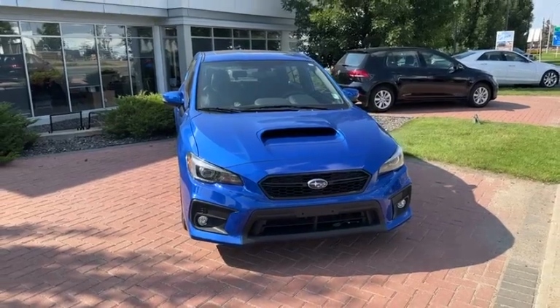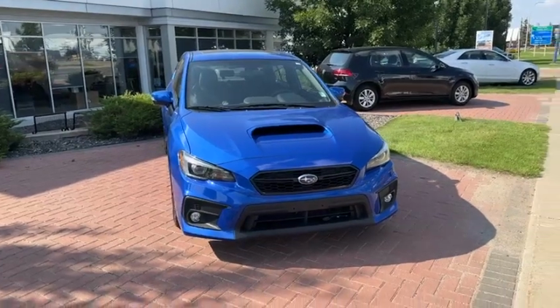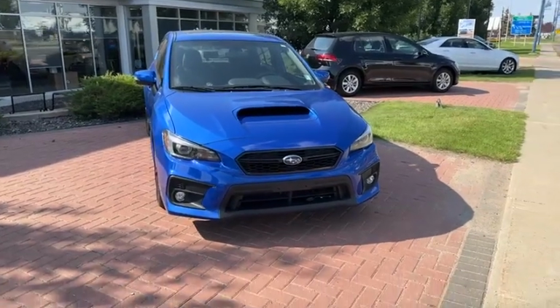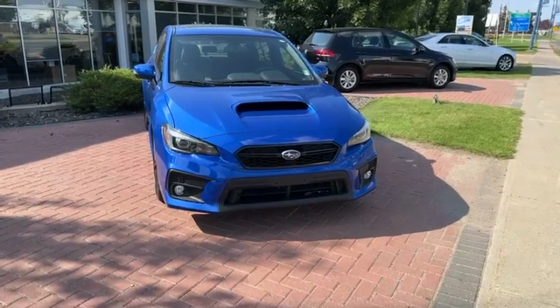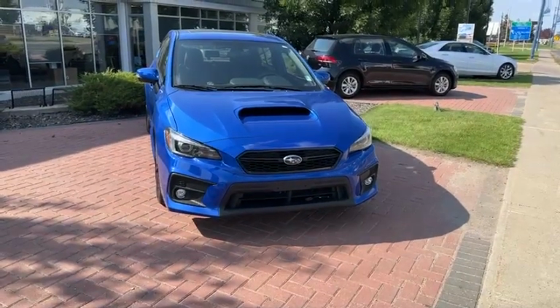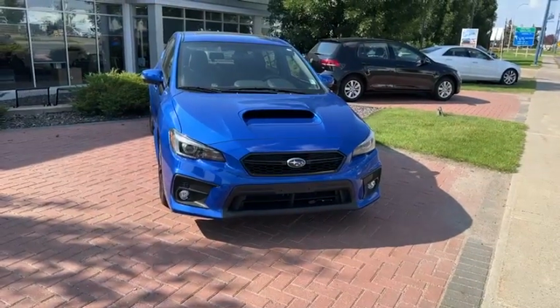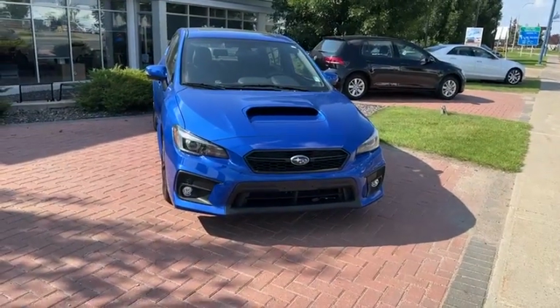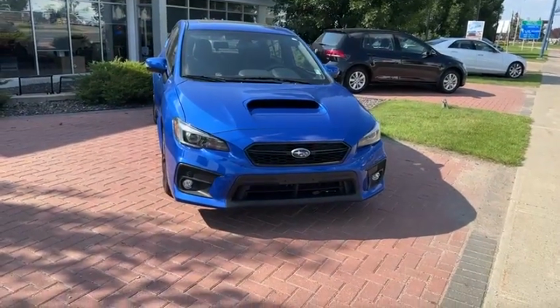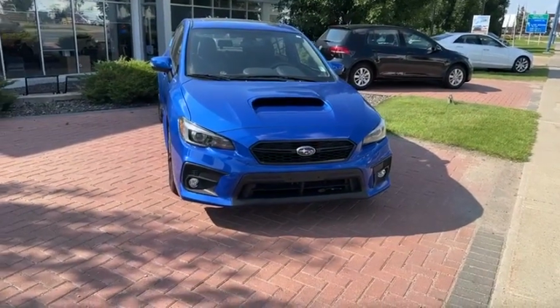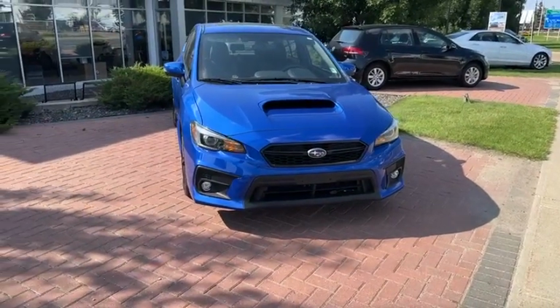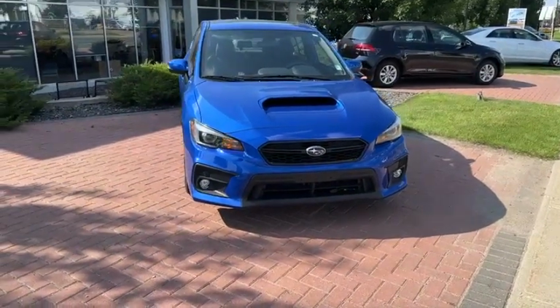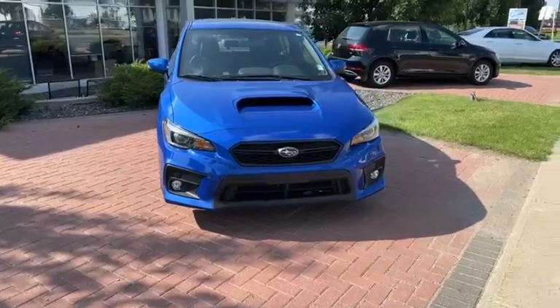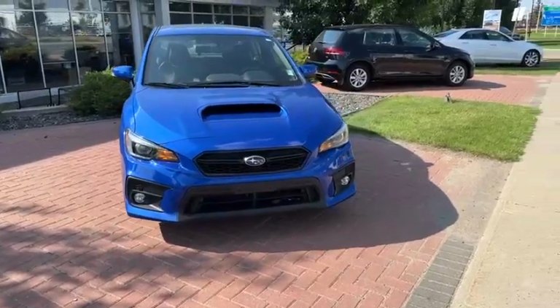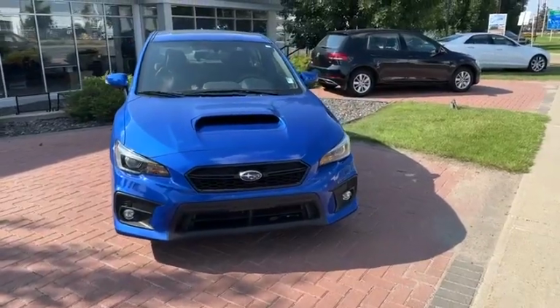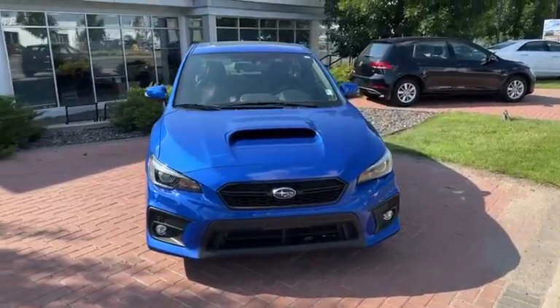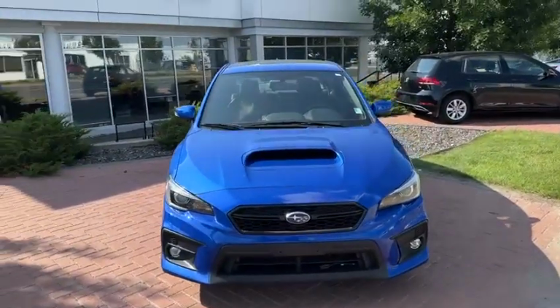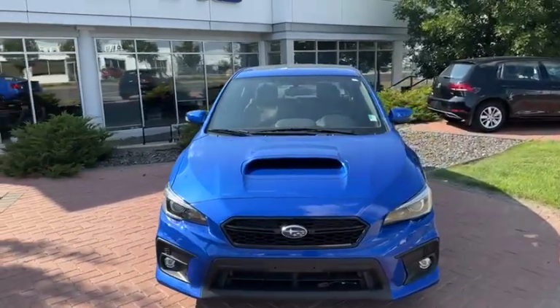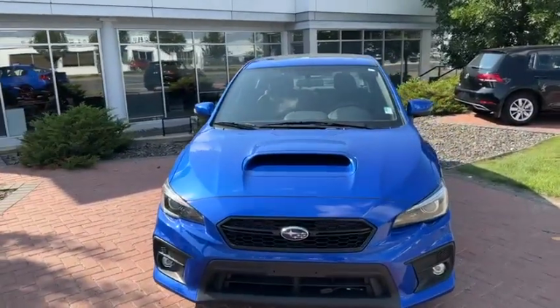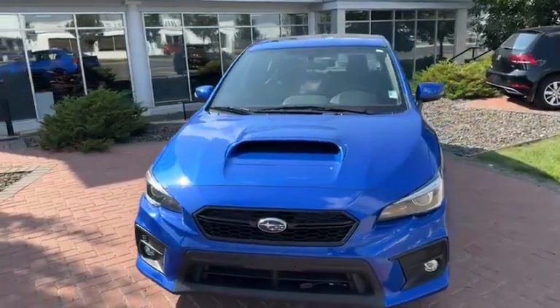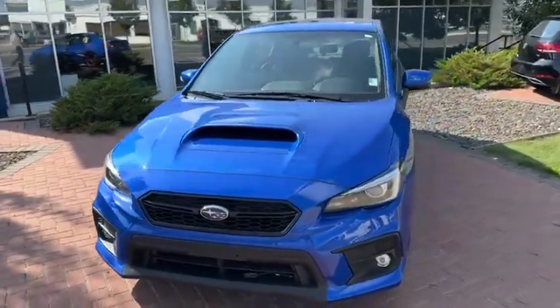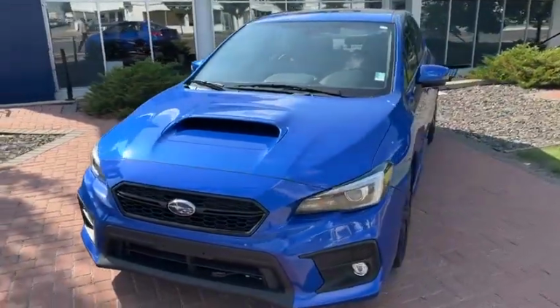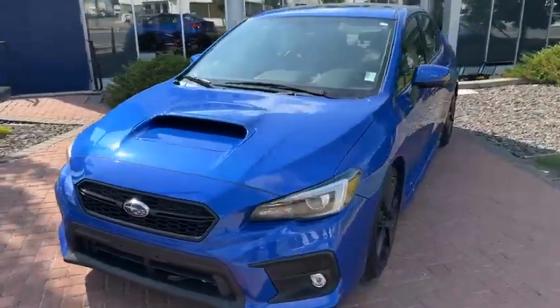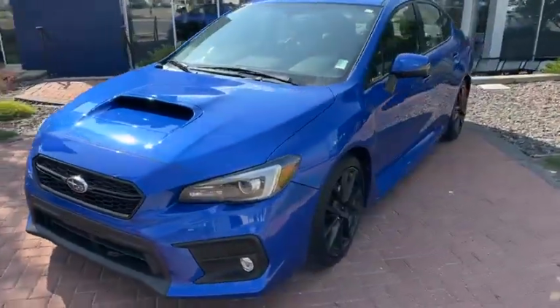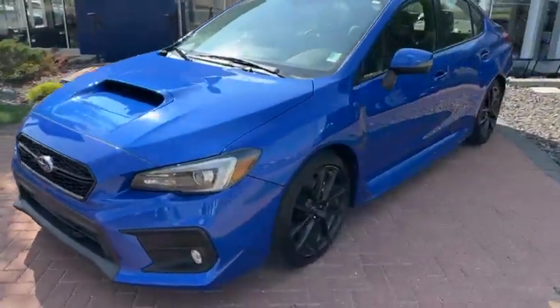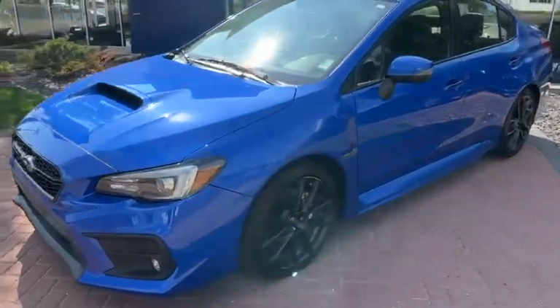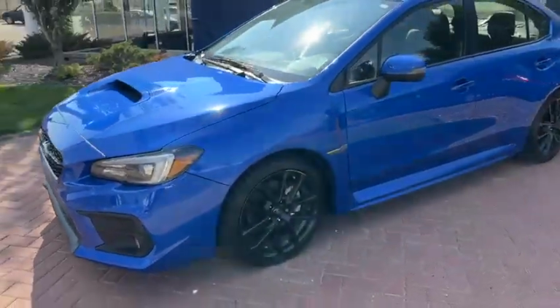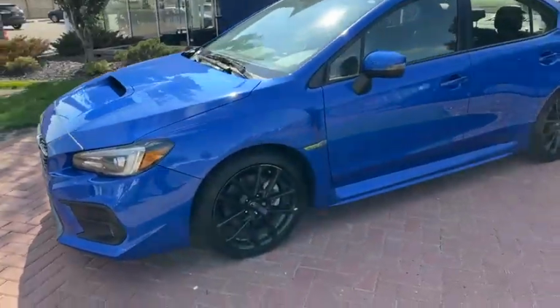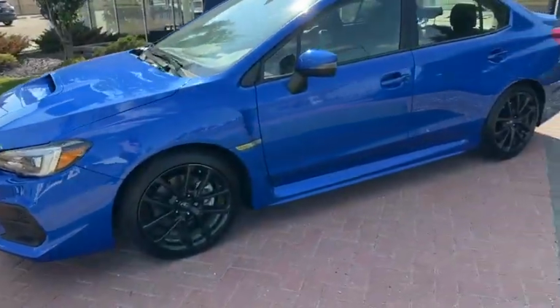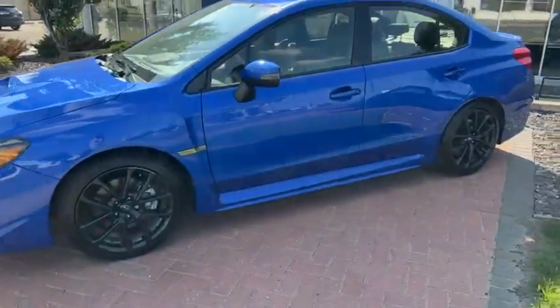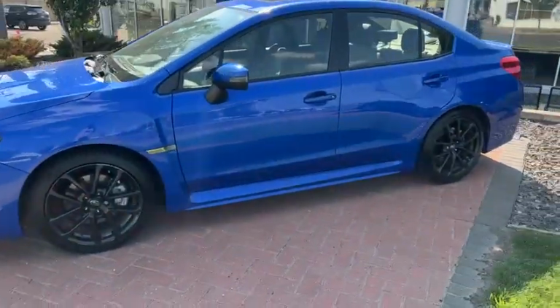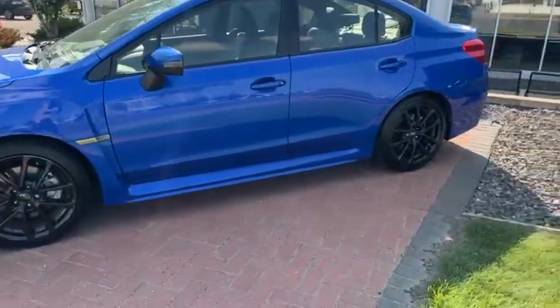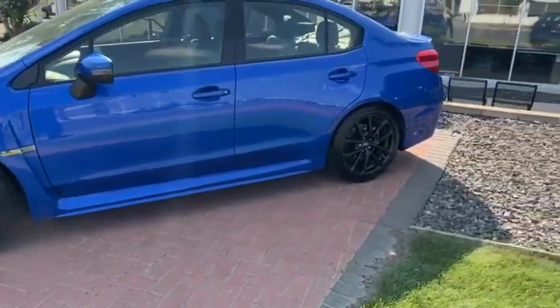Hello, this is Yosef here with Rally Subaru. Here I have the 2021 Subaru WRX. This is the Sport Tech, so it's the top package. And it's the CVT, so it's going to be an automatic transmission on here.